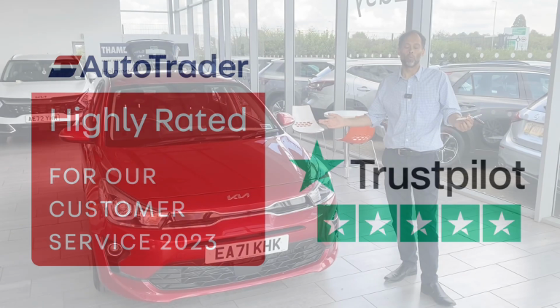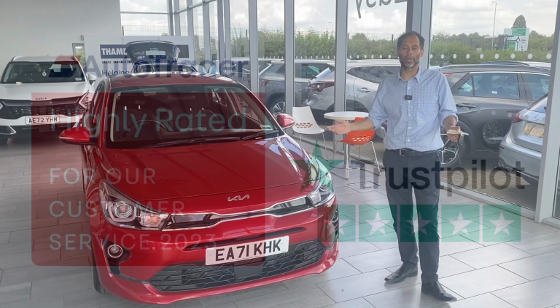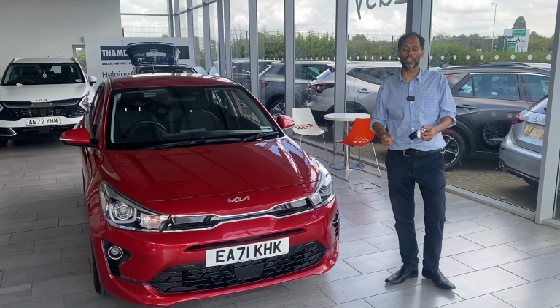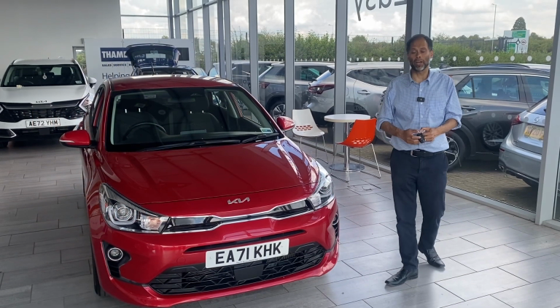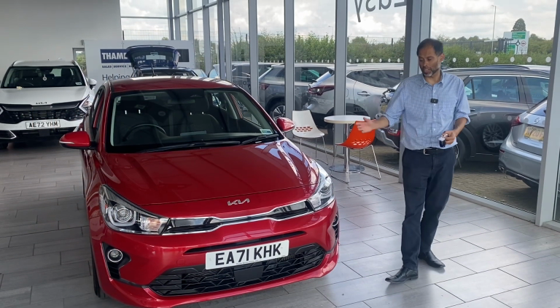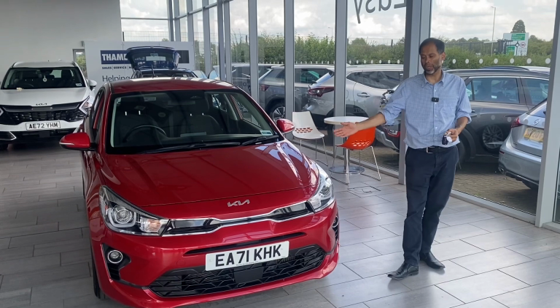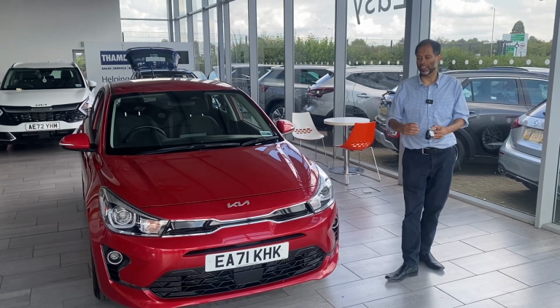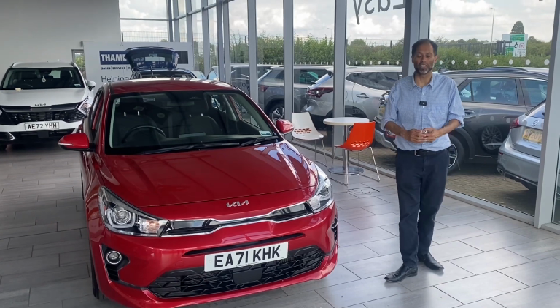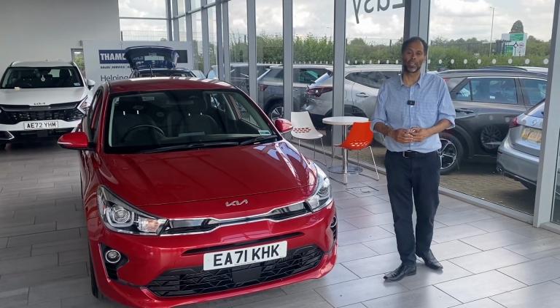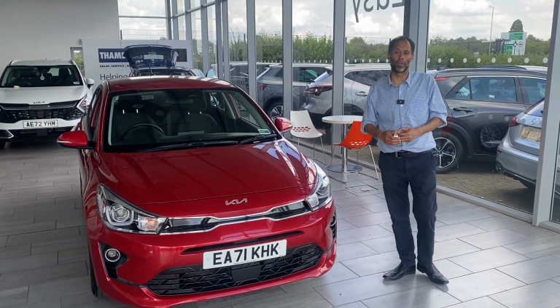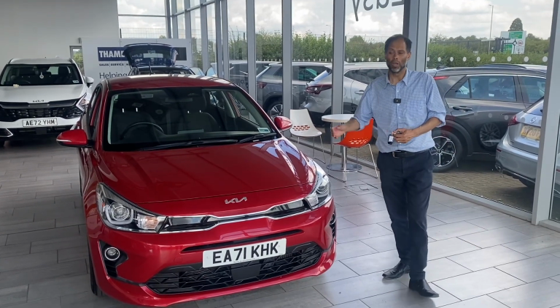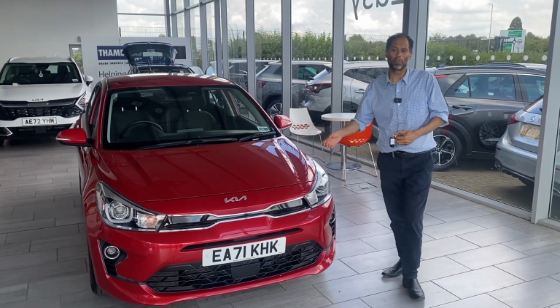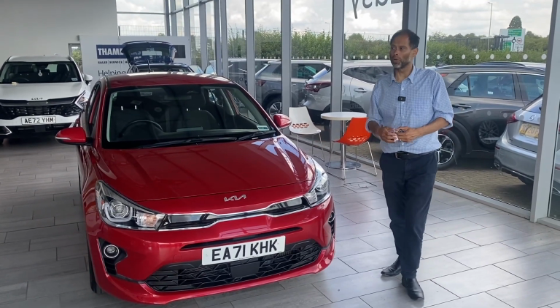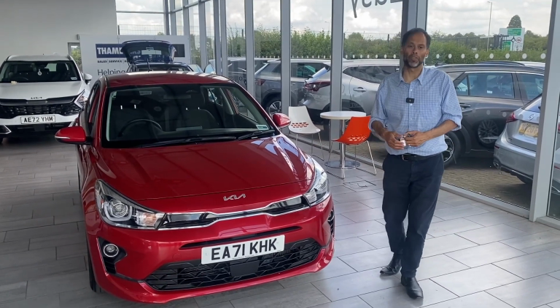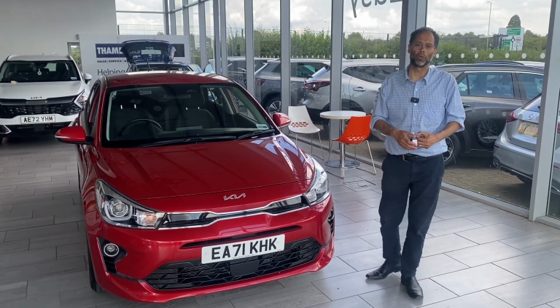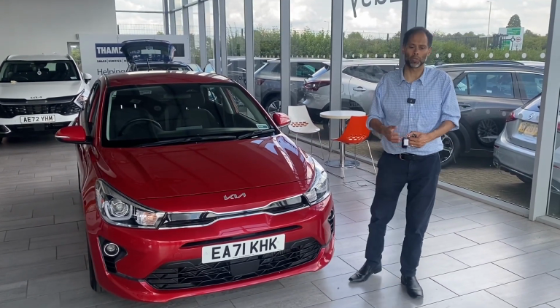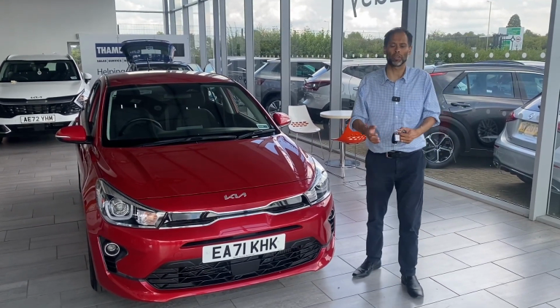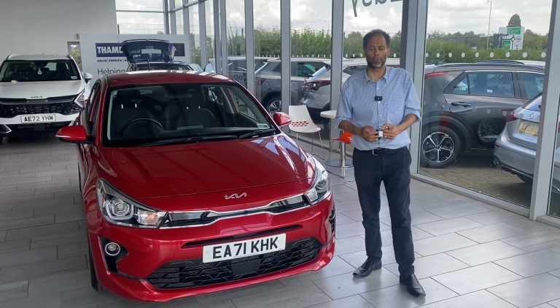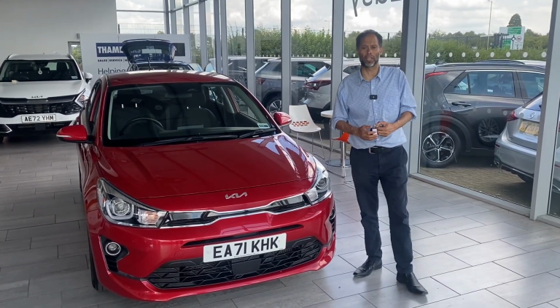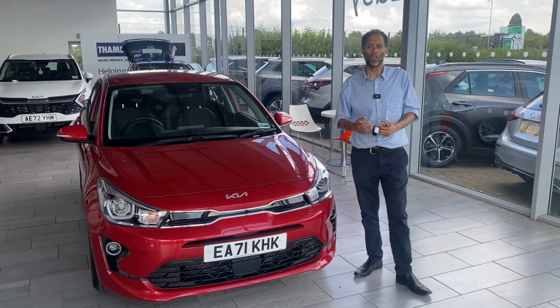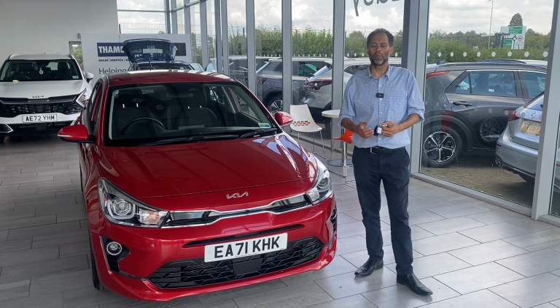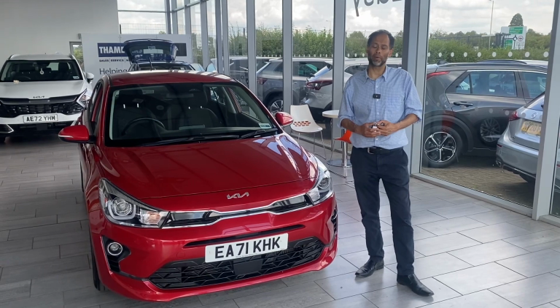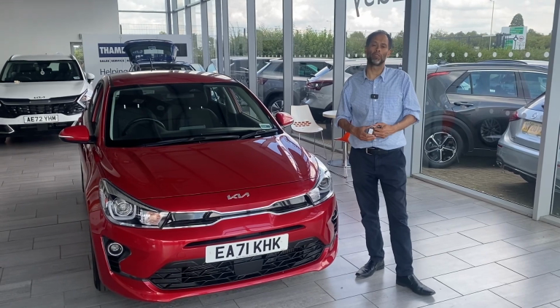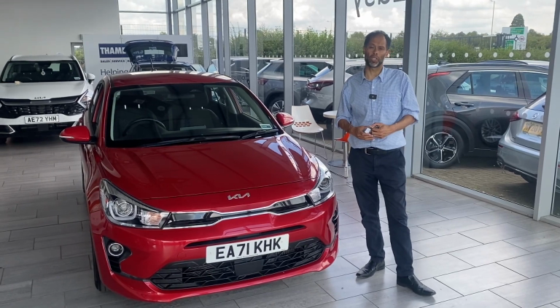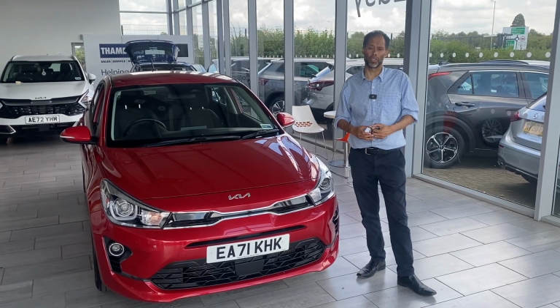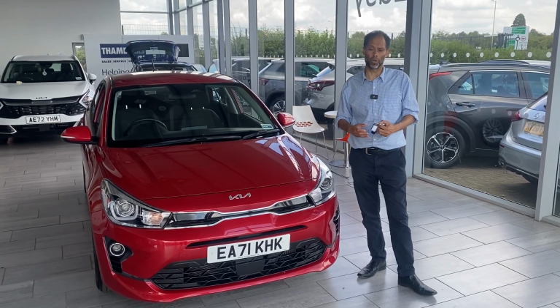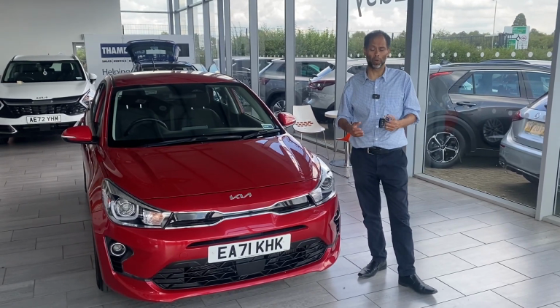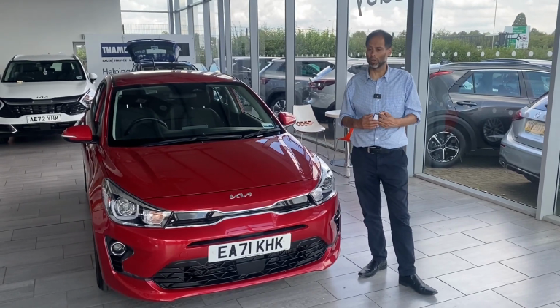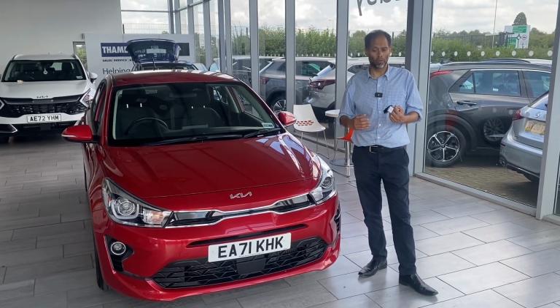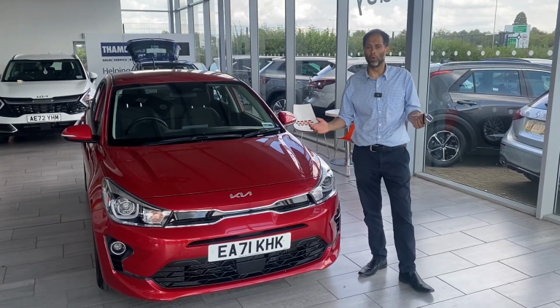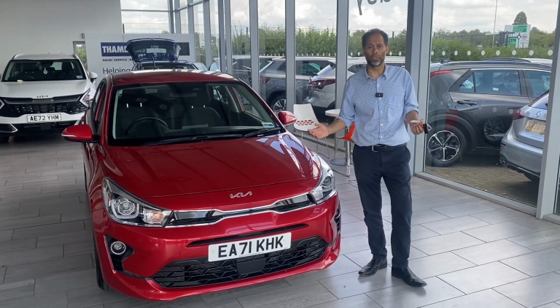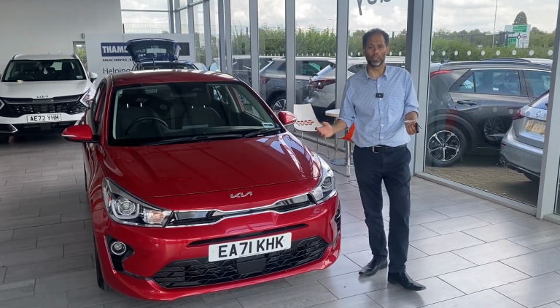Welcome again to Thame Cars. Here we have a stunning Kia Rio. But before we go through the vehicle, we just want to tell you a bit about ourselves. We've been established over 27 years and we have people coming from all over the country.